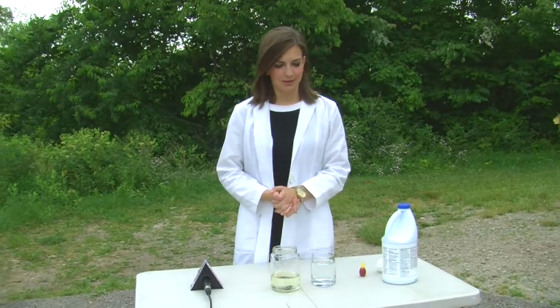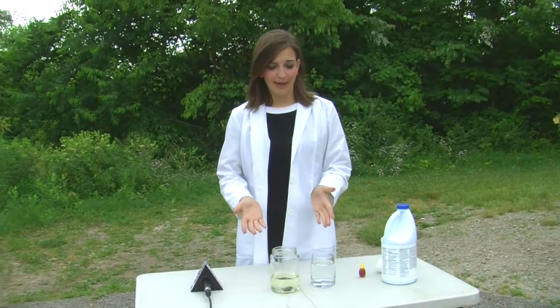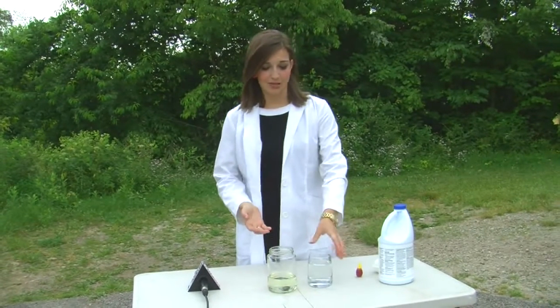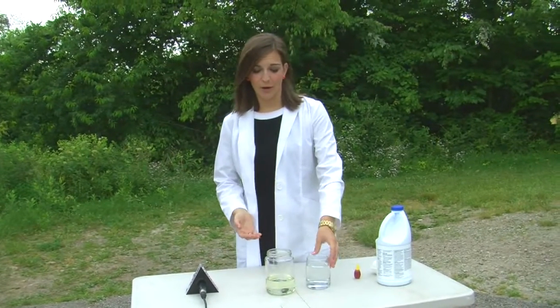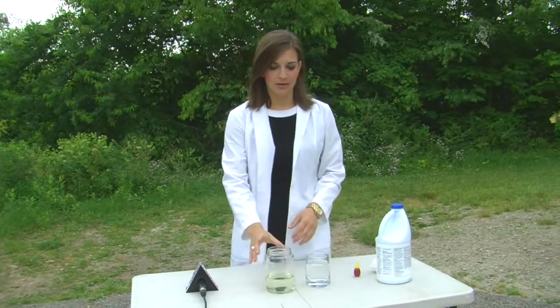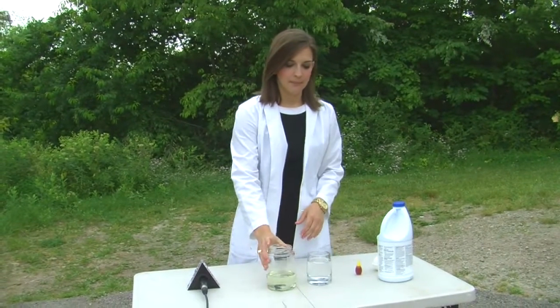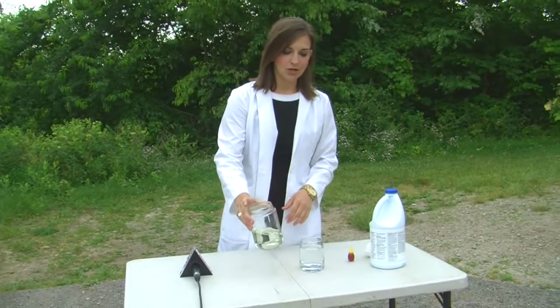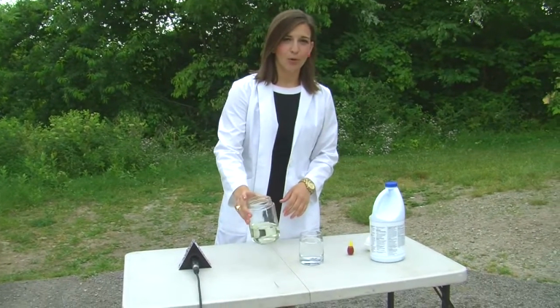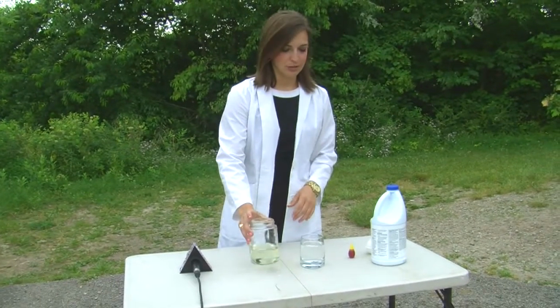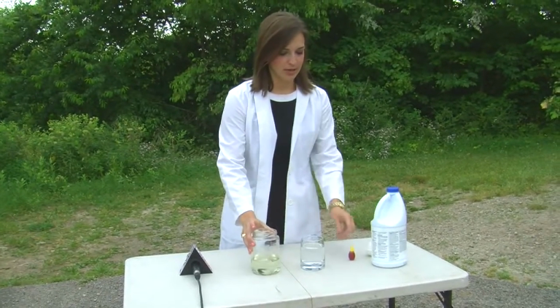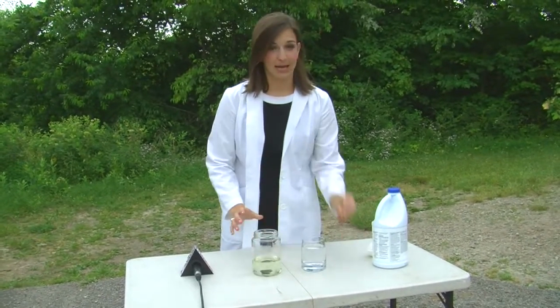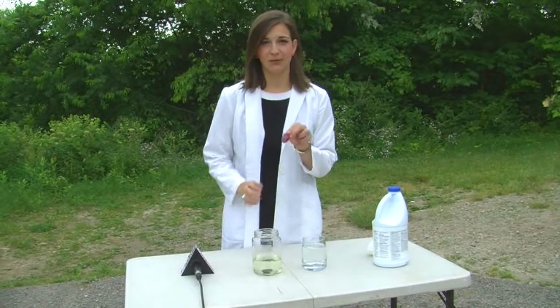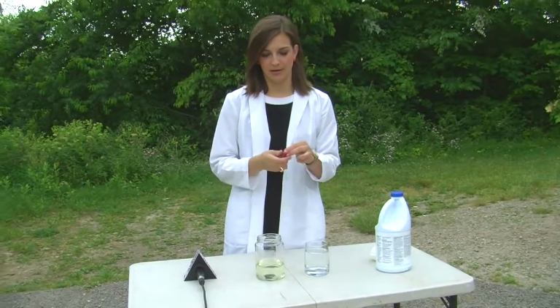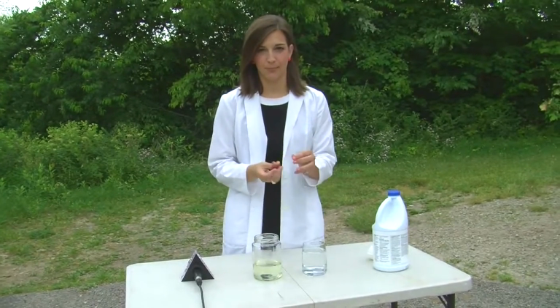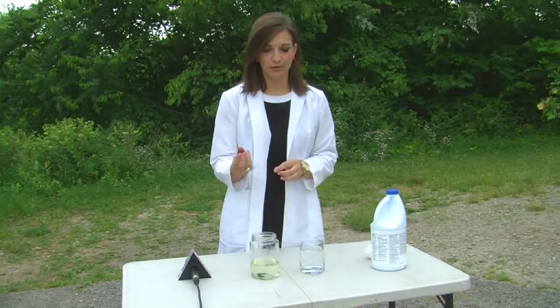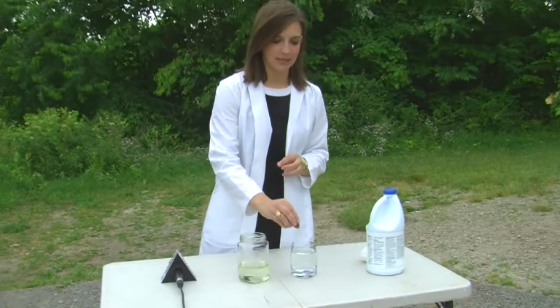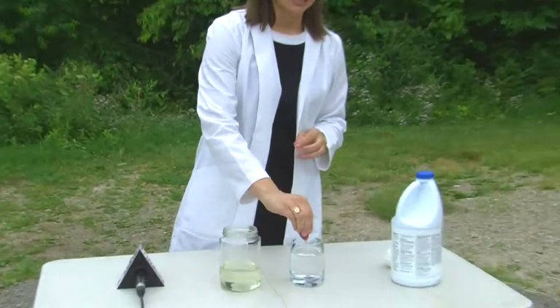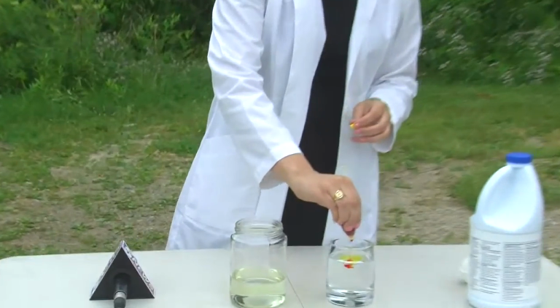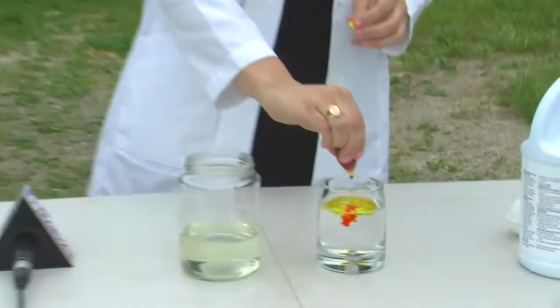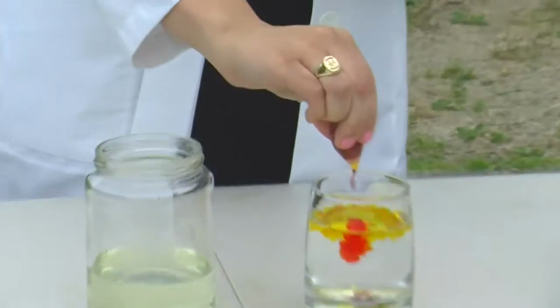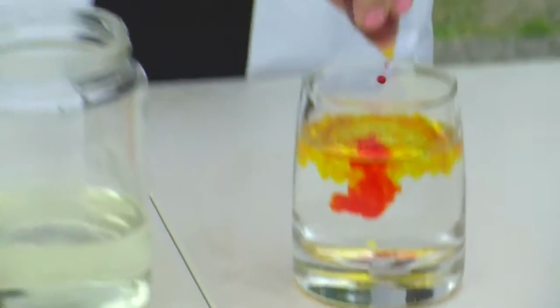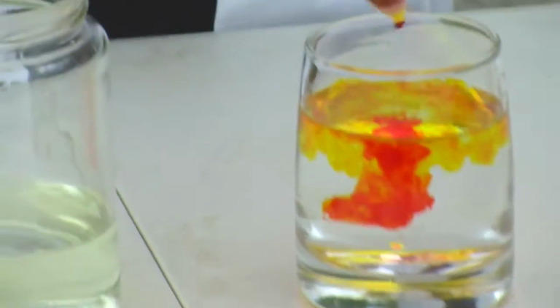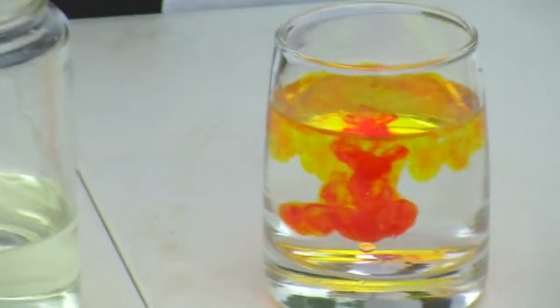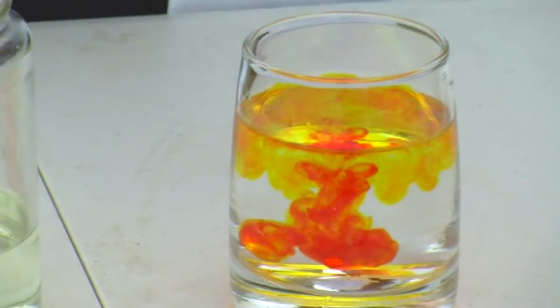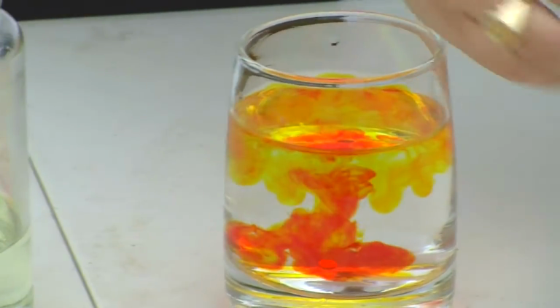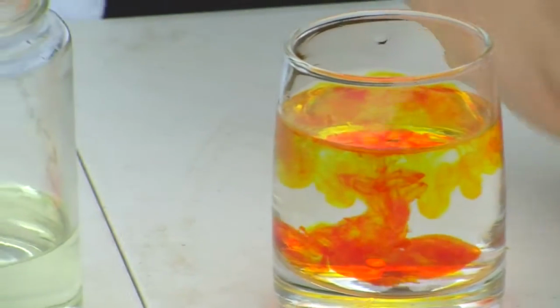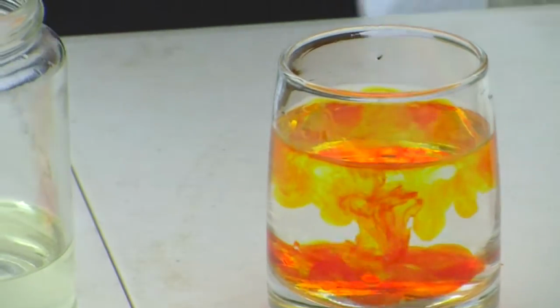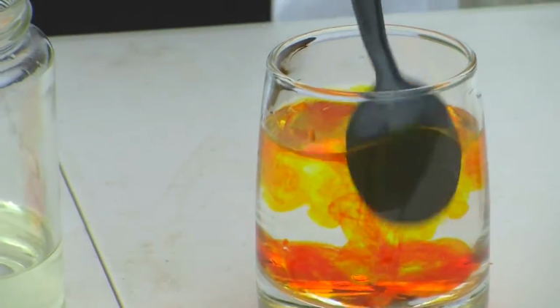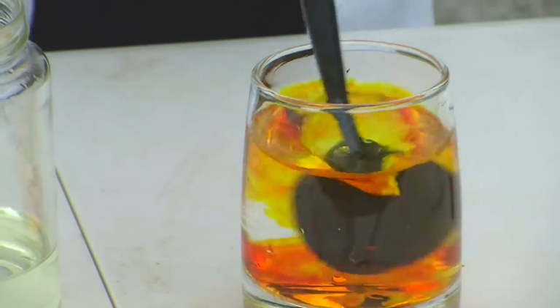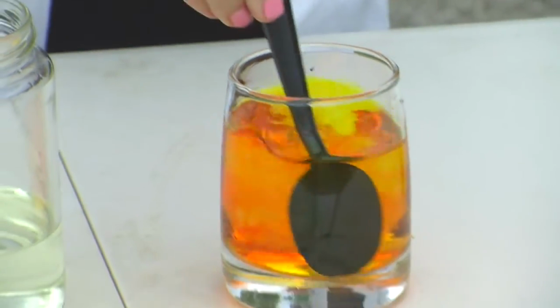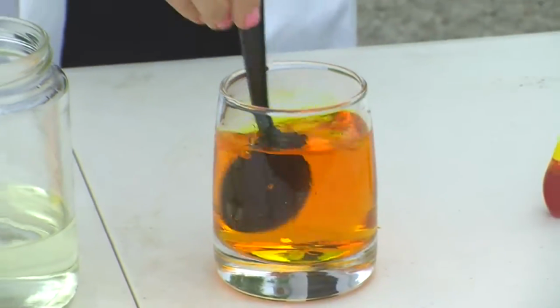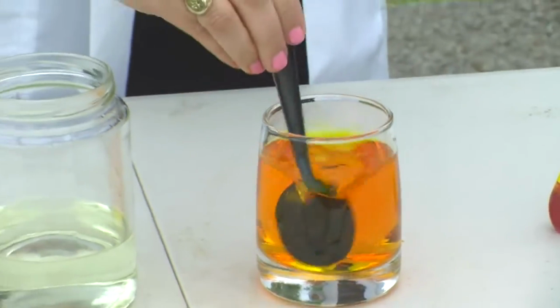So all I have is just a cup of water, bleach already poured into a jar, and some food coloring. I'm going to pour the food coloring into the water. Close that lid, stir it up, make sure it's all even and in there.